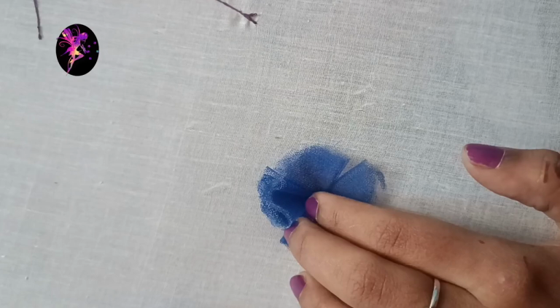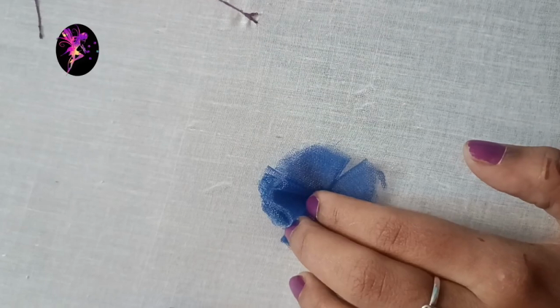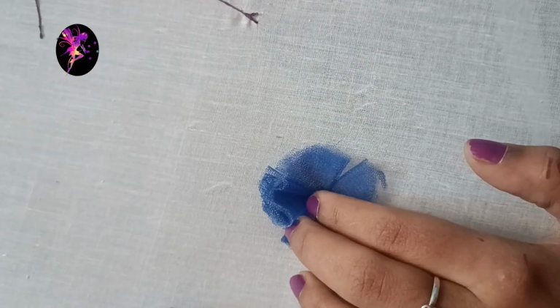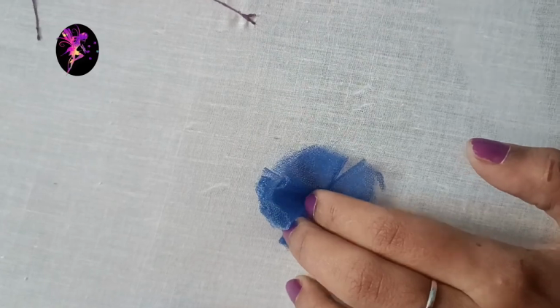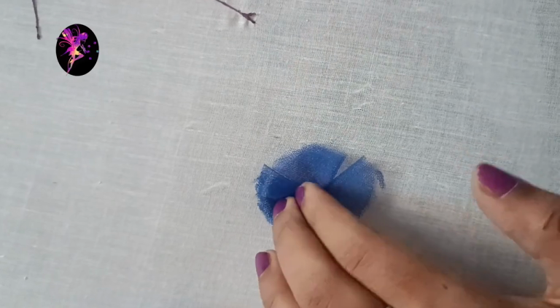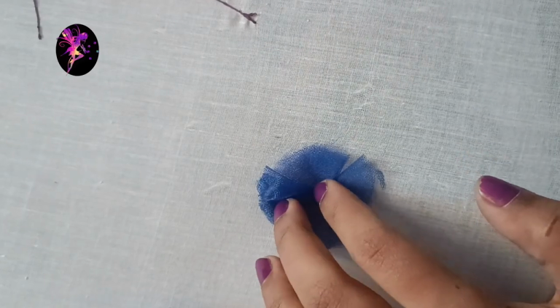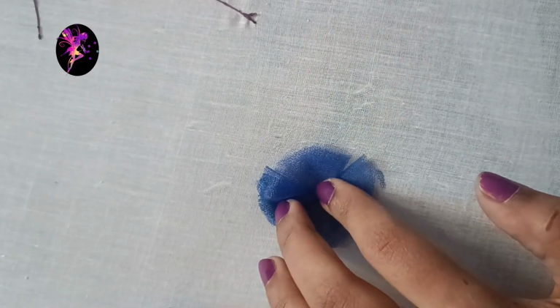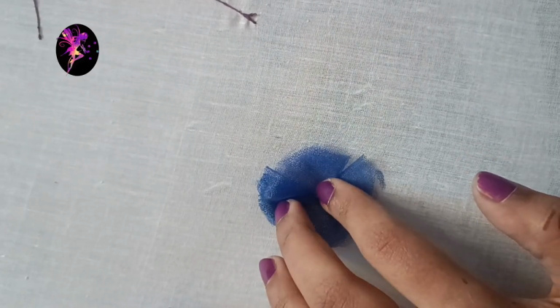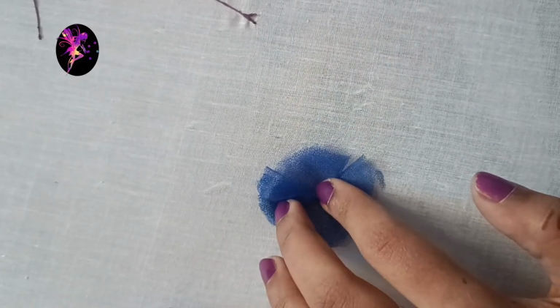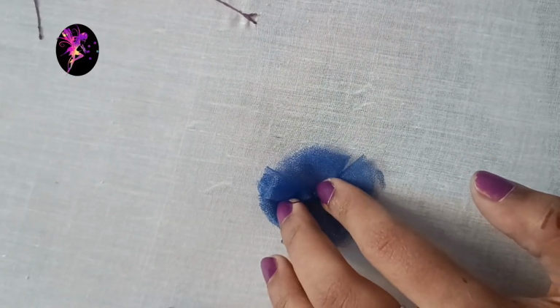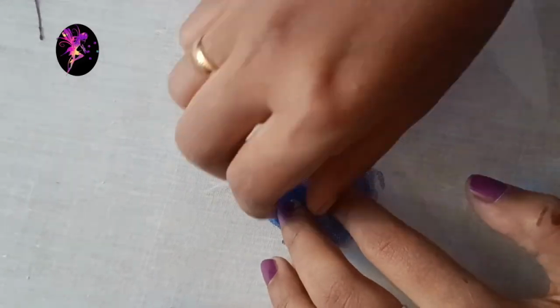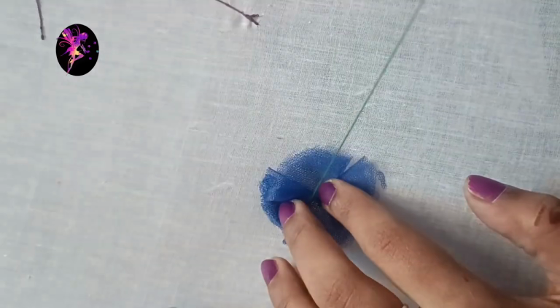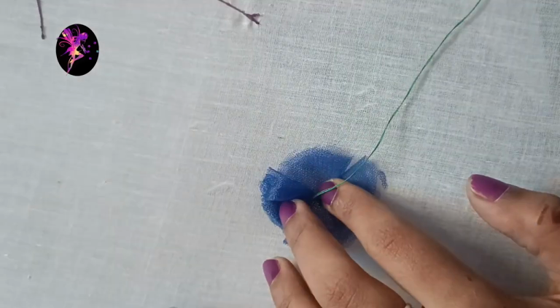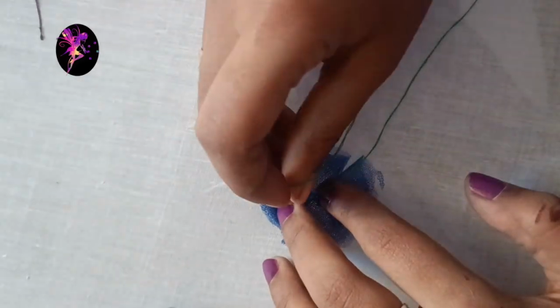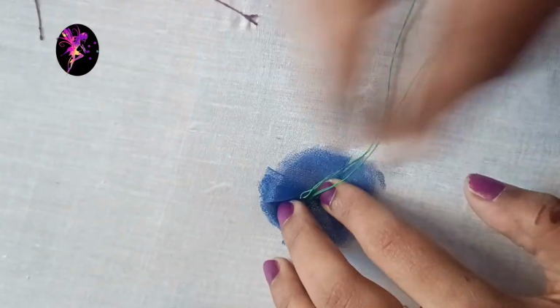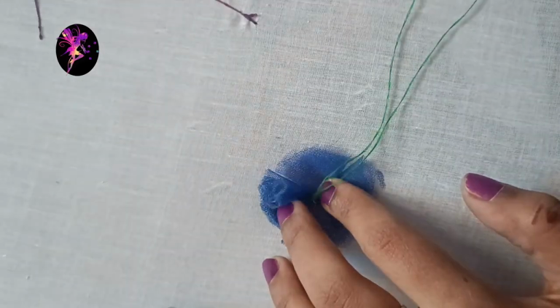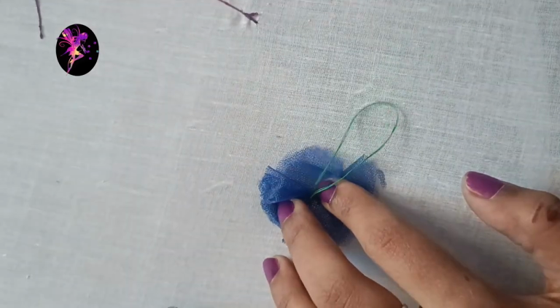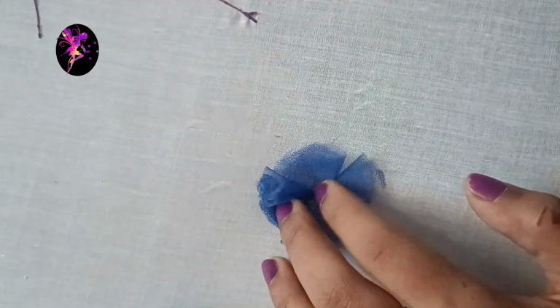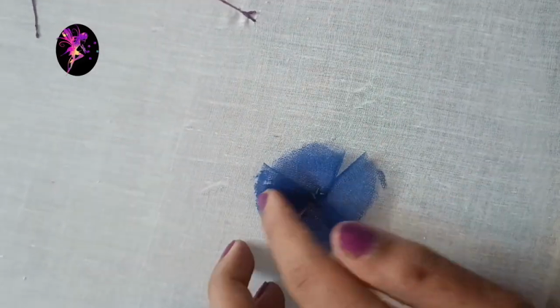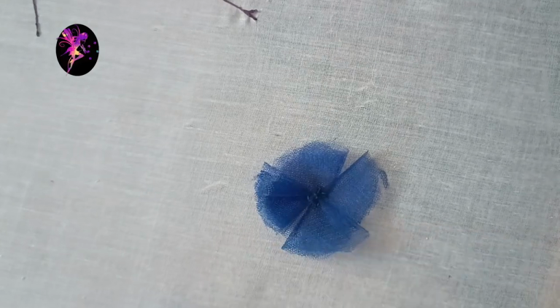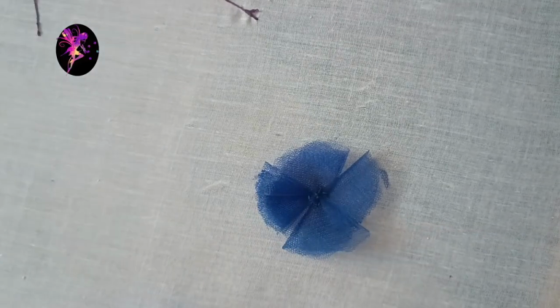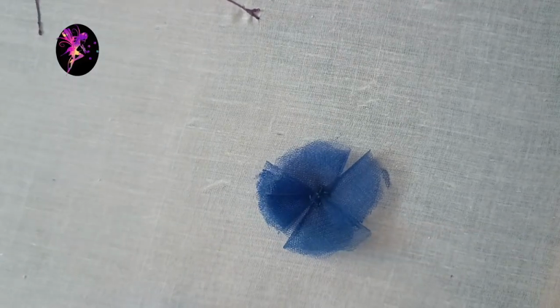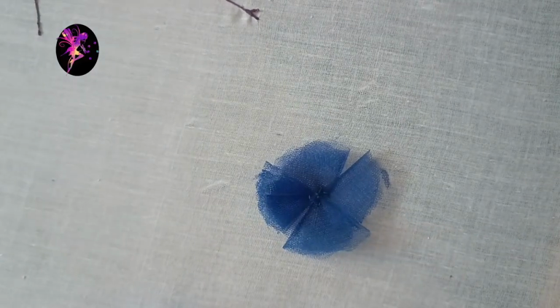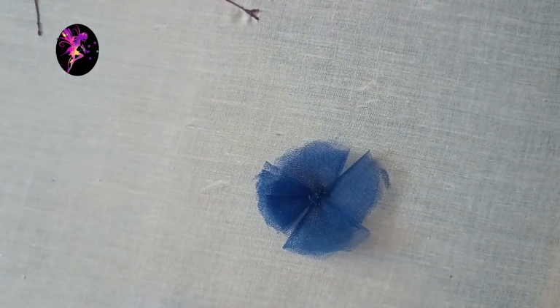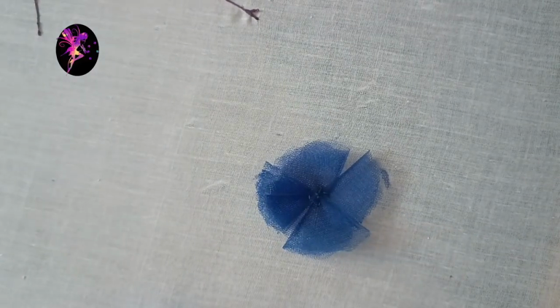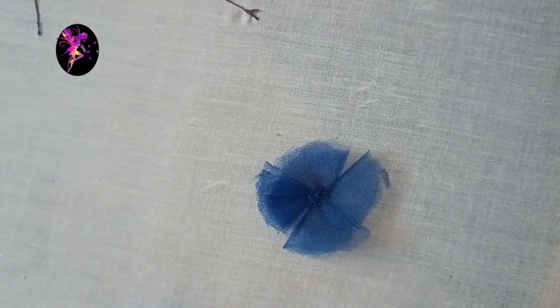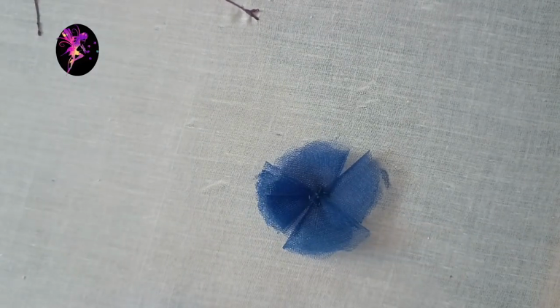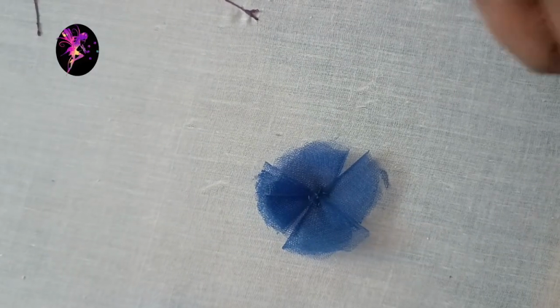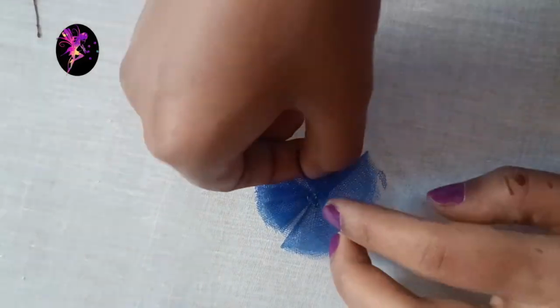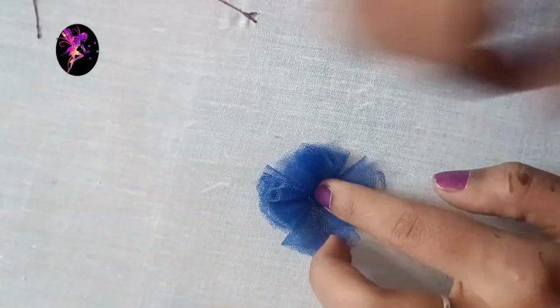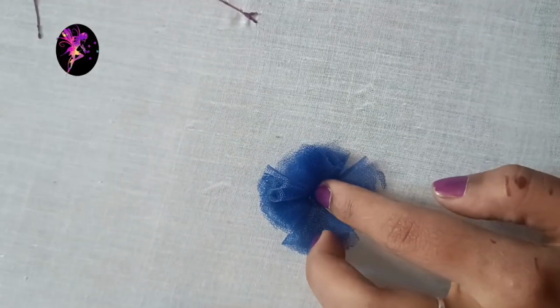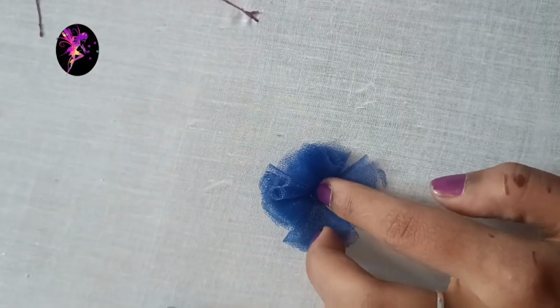For the next one, you will complete it. If you have any stitches, you will need to make a stitch. You can make stitches.